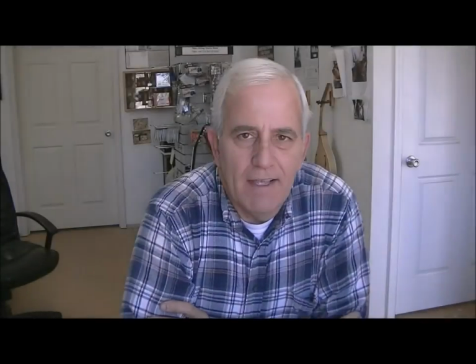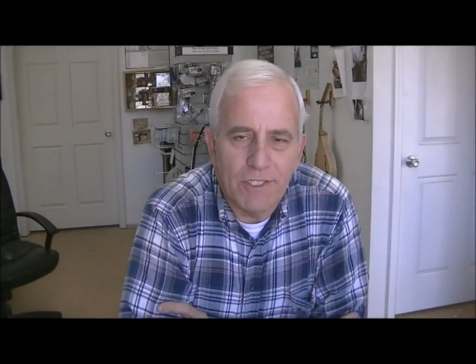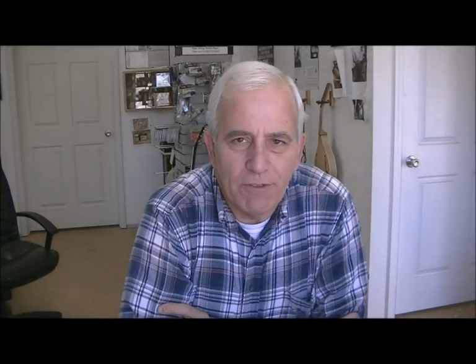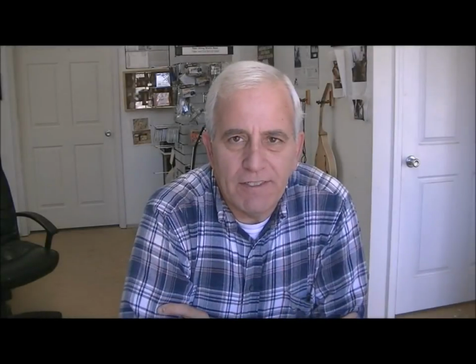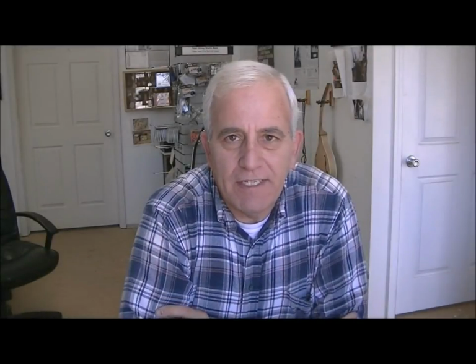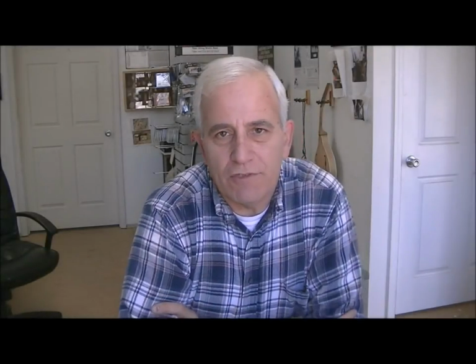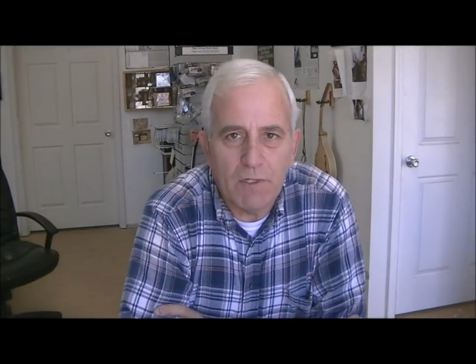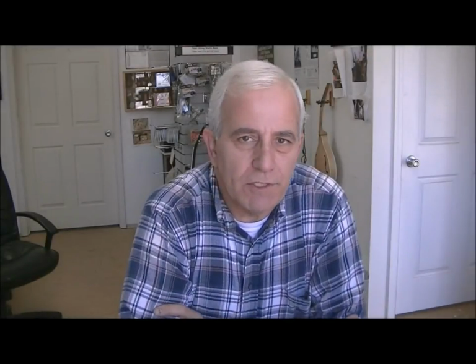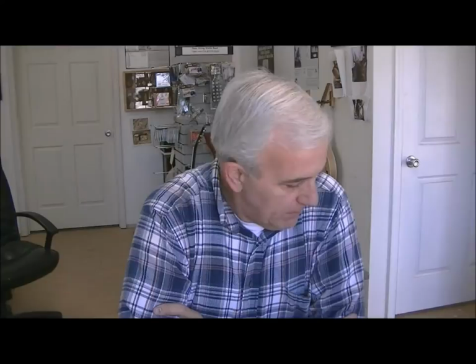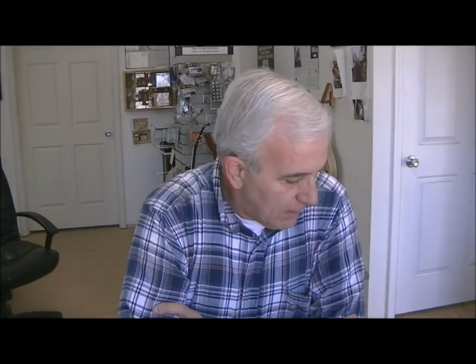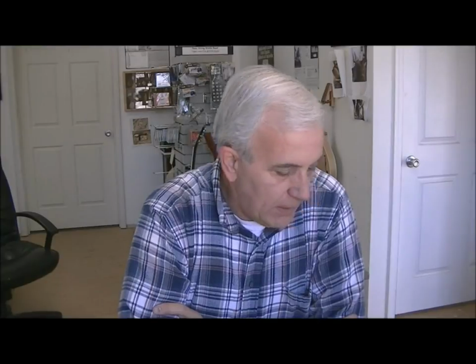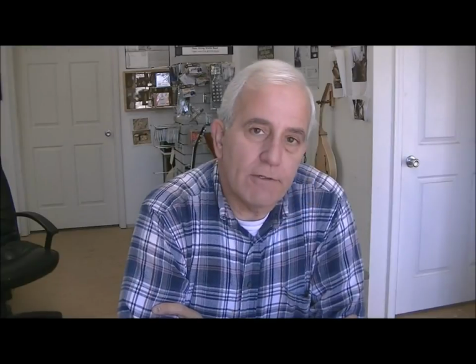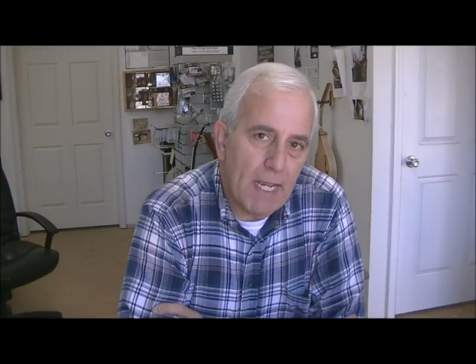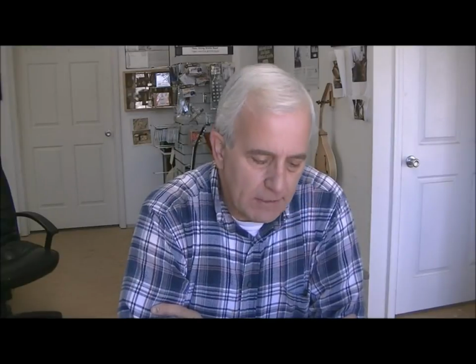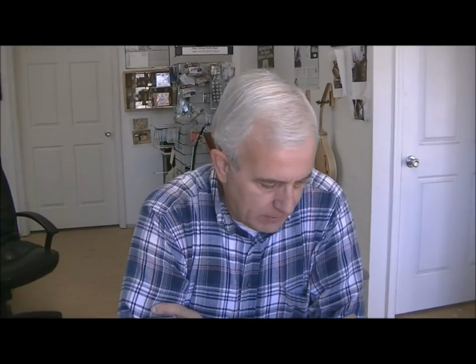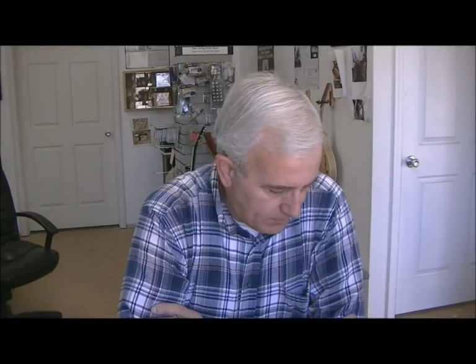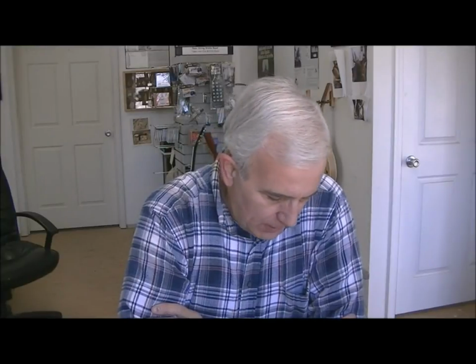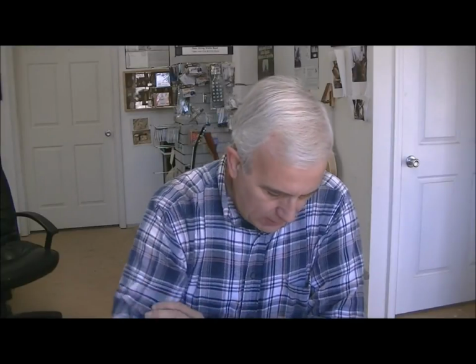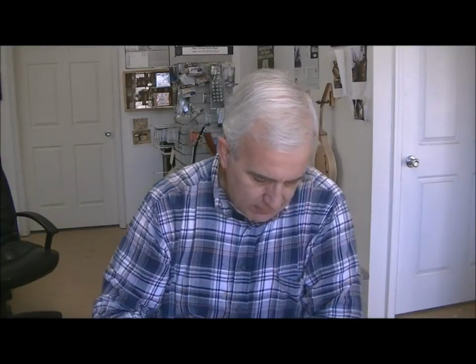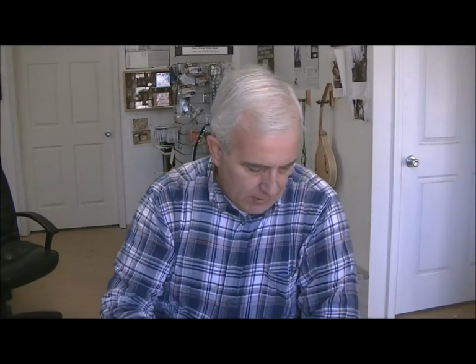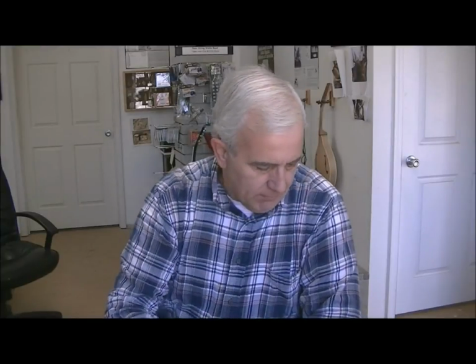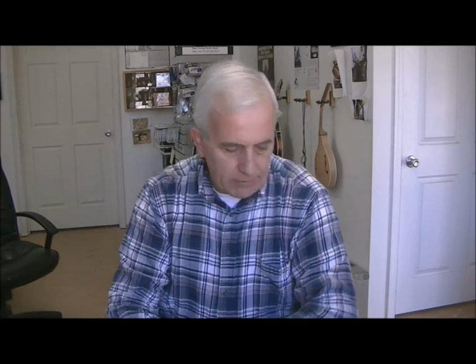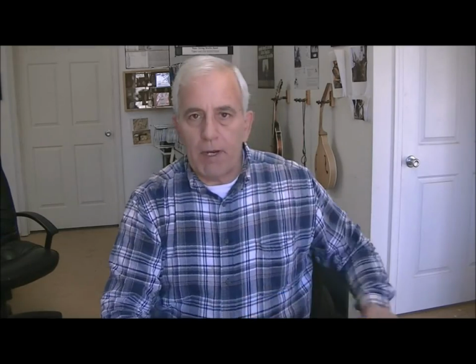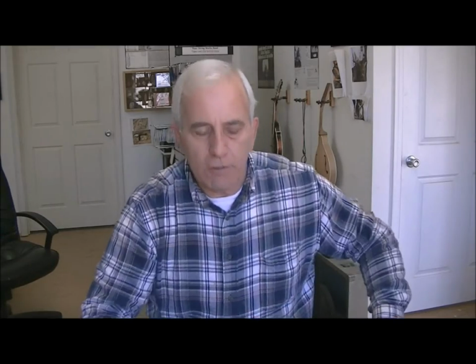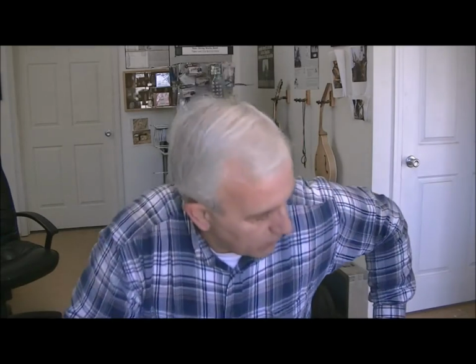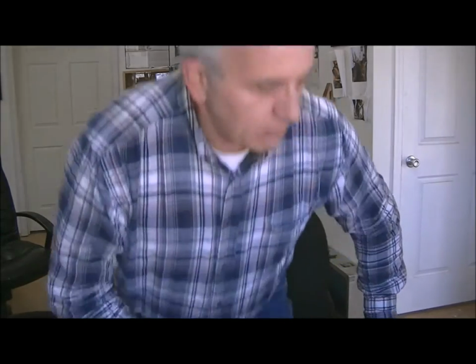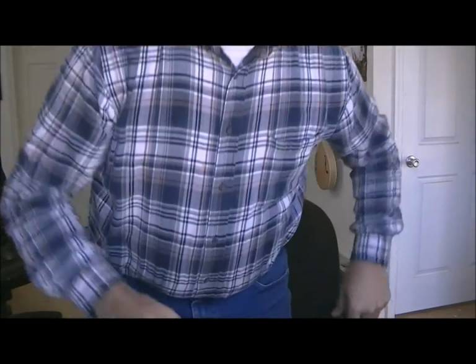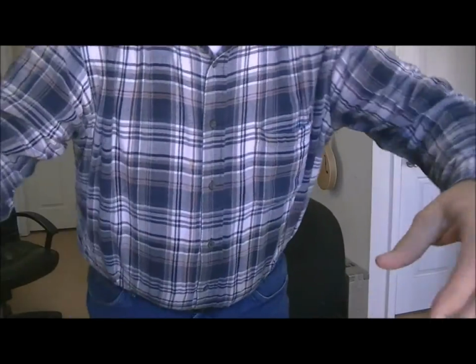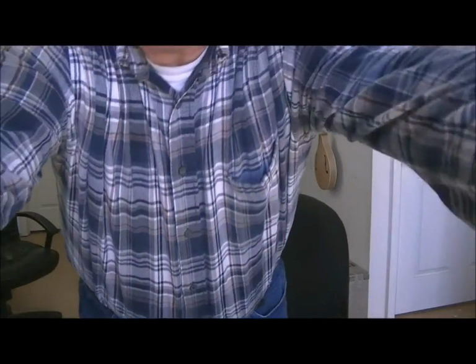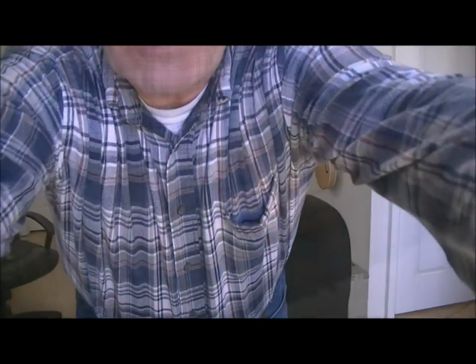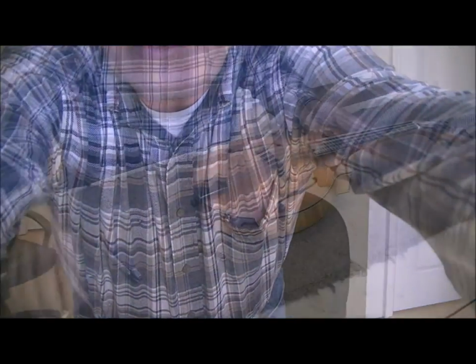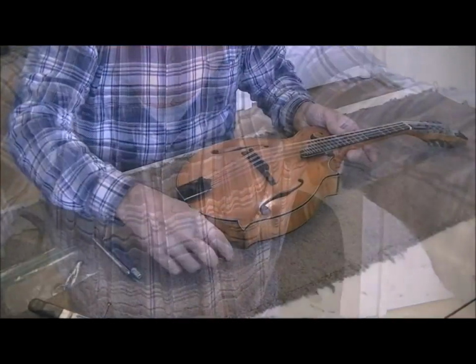Hello, Jerry Rosa here in the Rosa Stringworks workshop. Got a Gilchrist mandolin here in the shop today for a minor repair — just working on a little pick guard action. We'll show you what we've got.